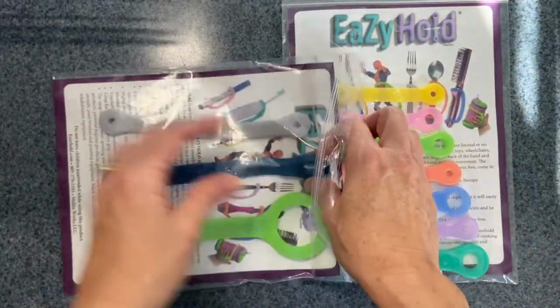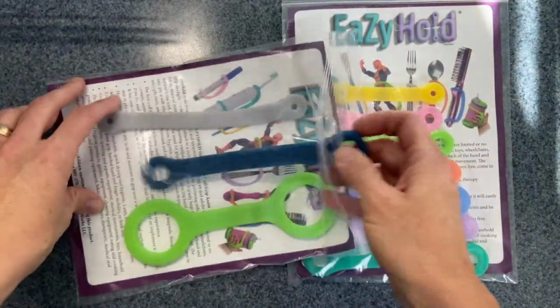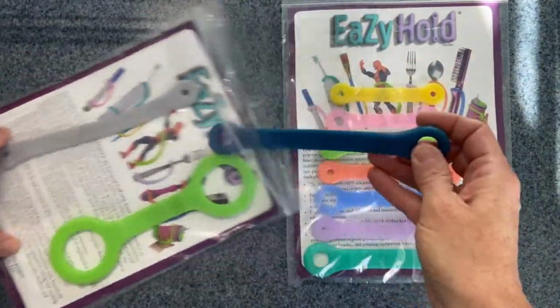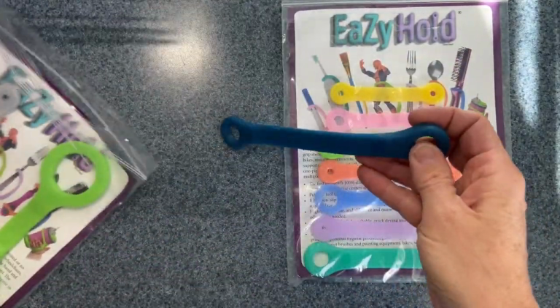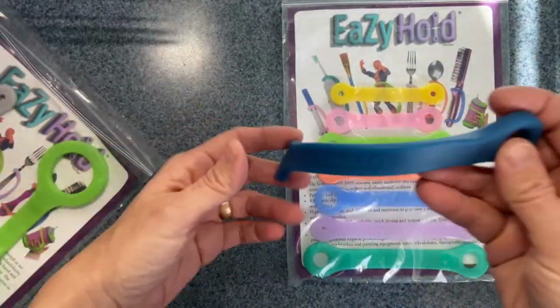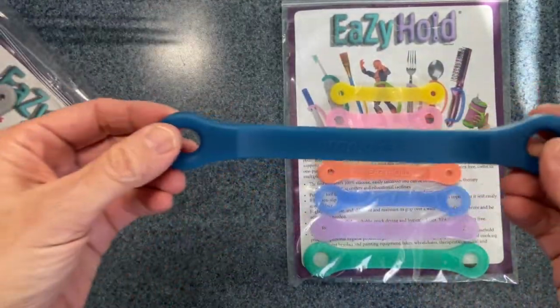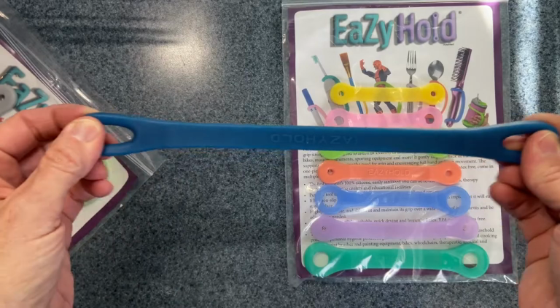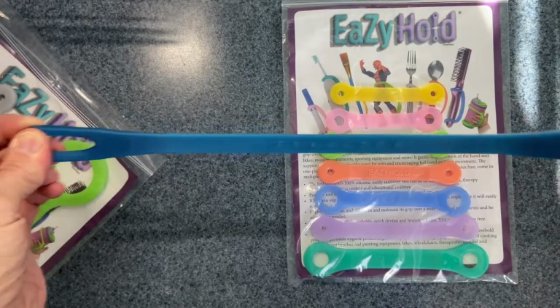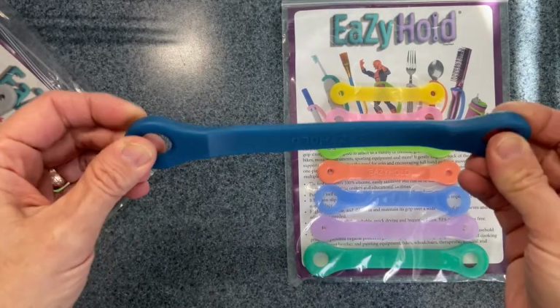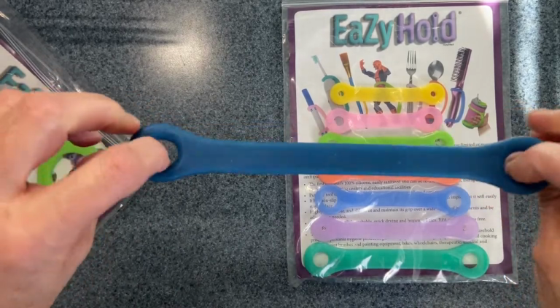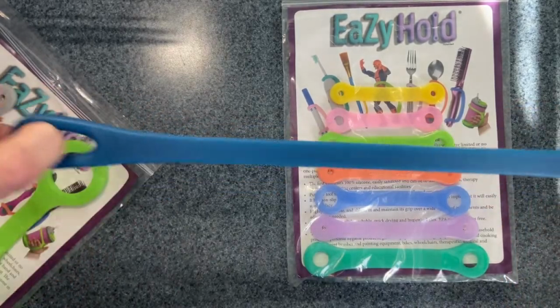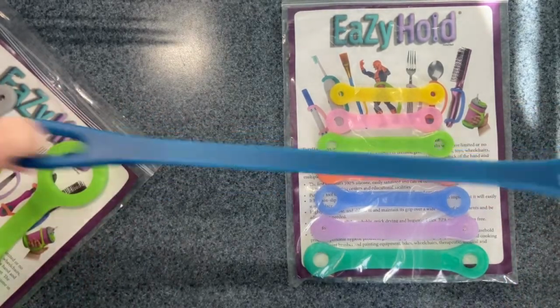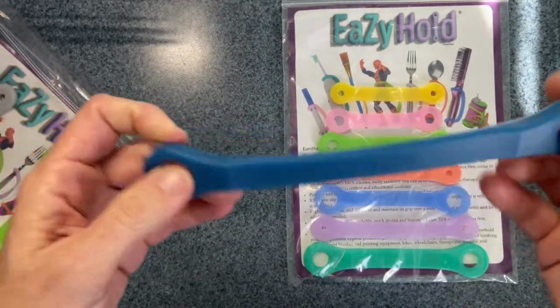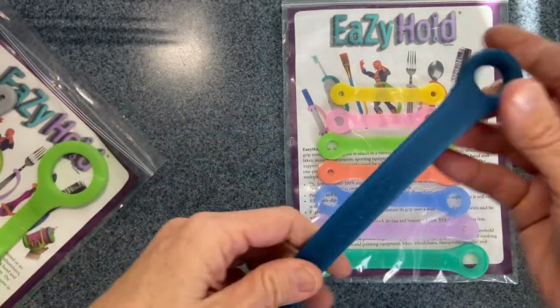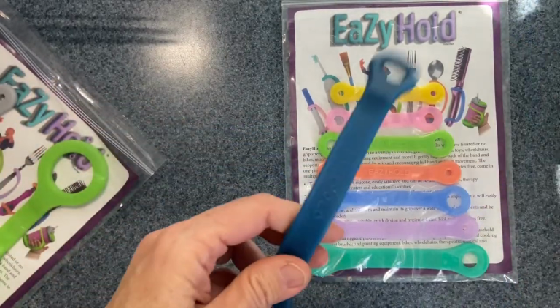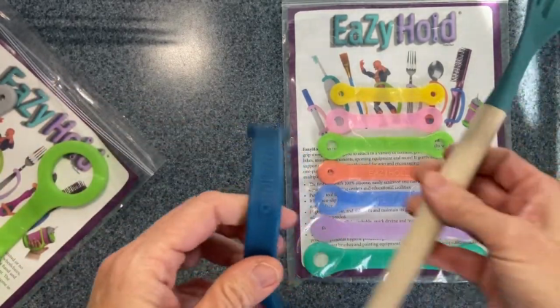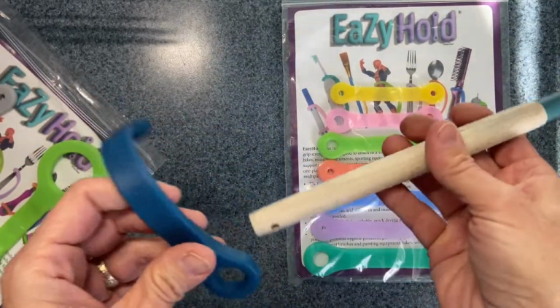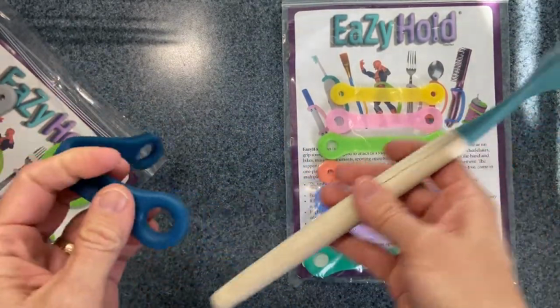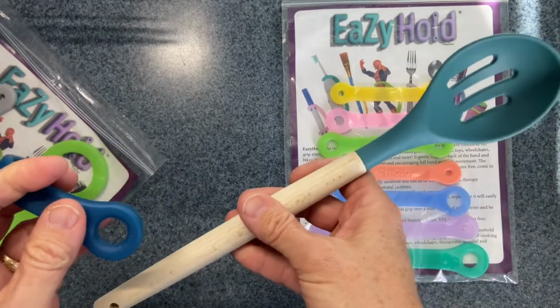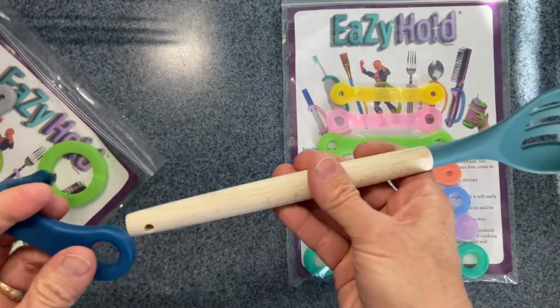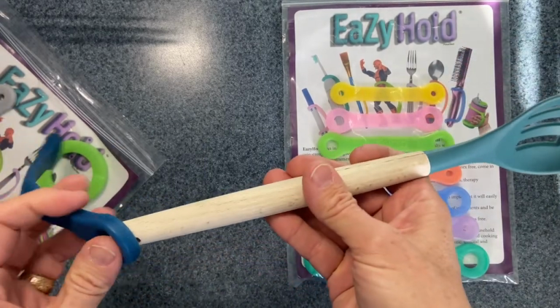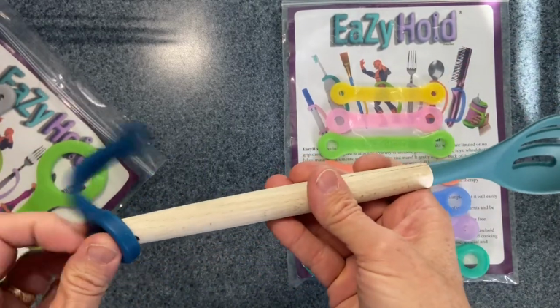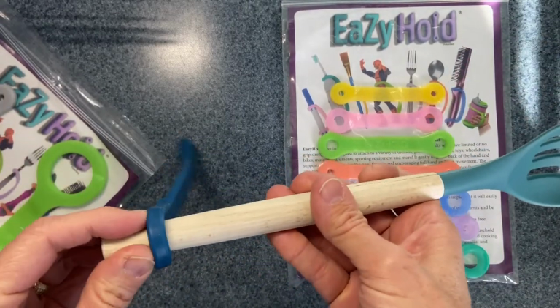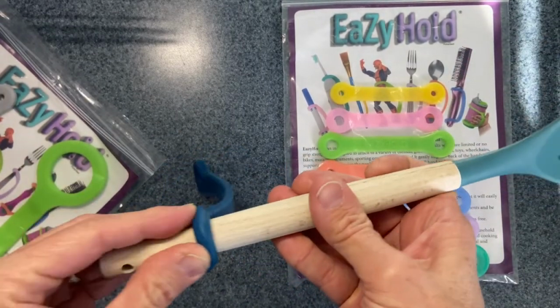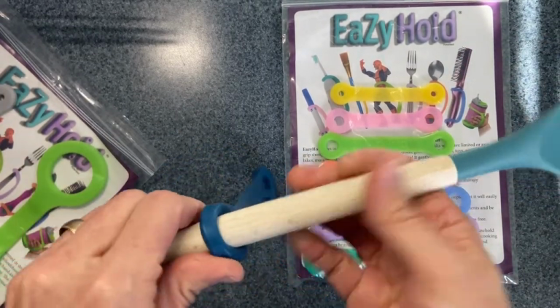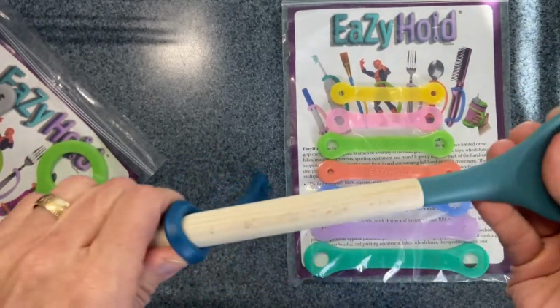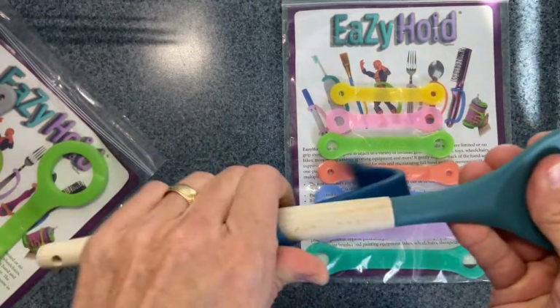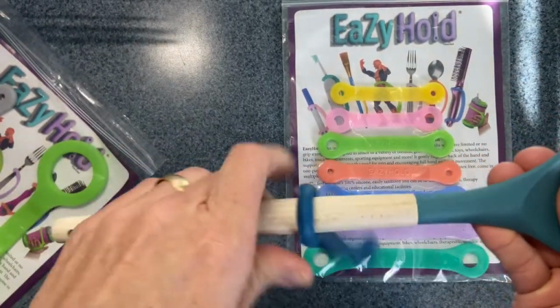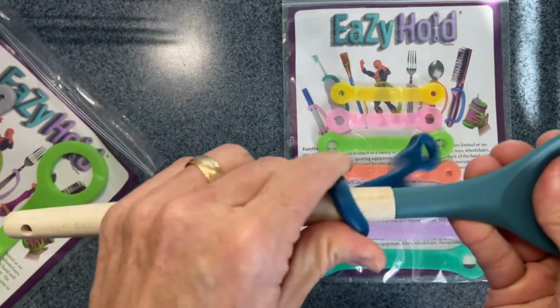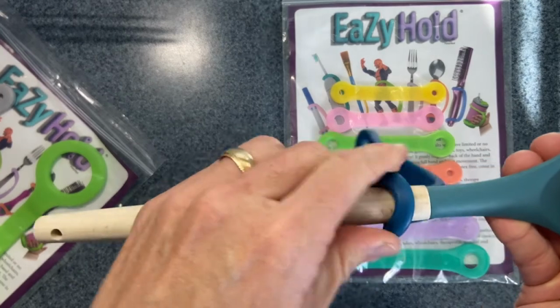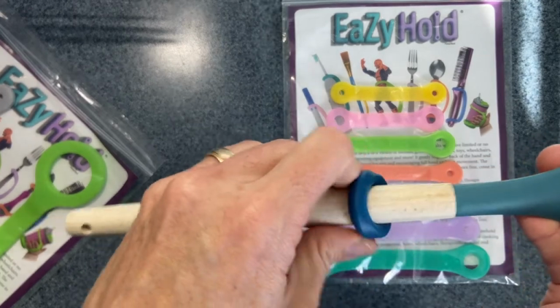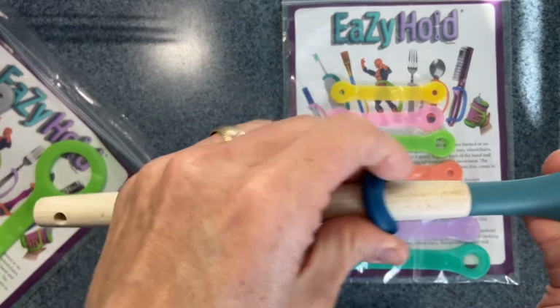They are made out of silicone. They're super stretchy. They're actually really nice to touch. They can be put on anything like a utensil. Like here, I'm putting it on a wooden spoon that we use in our cooking activities.